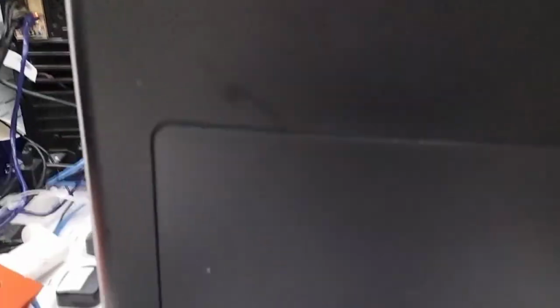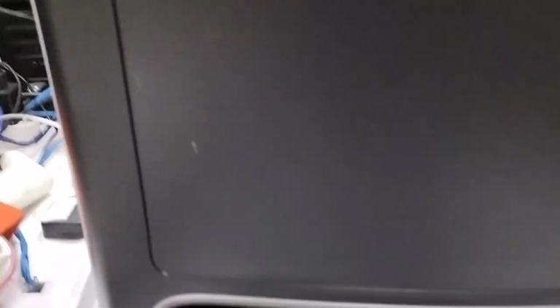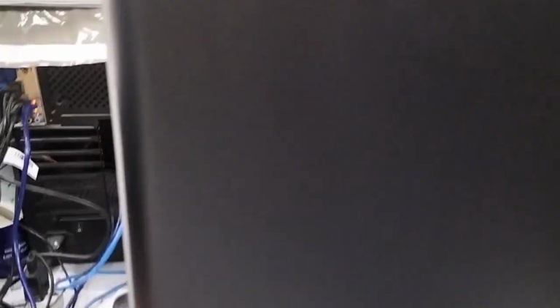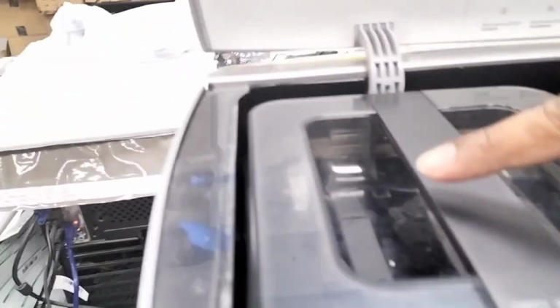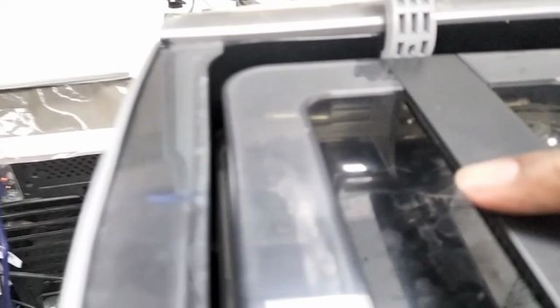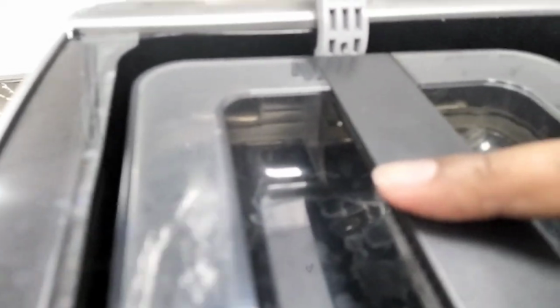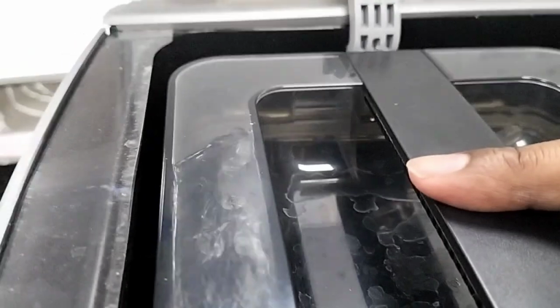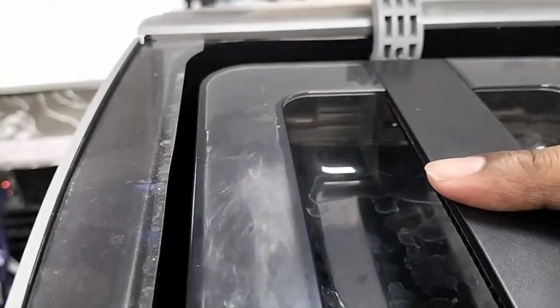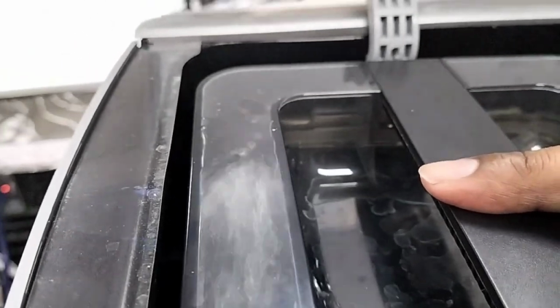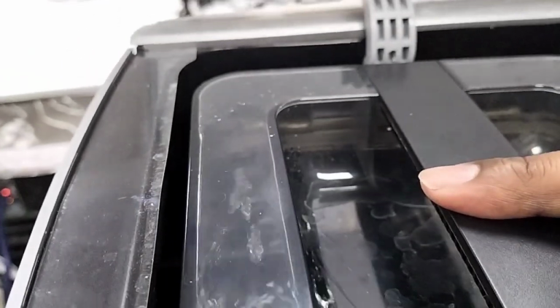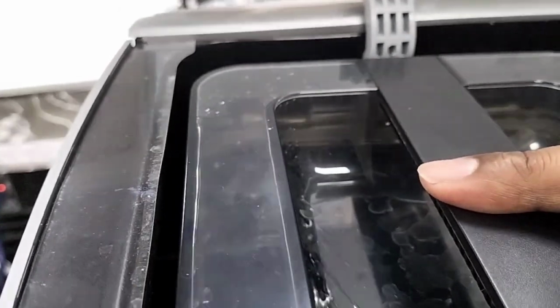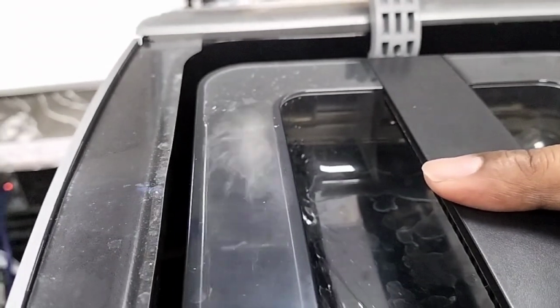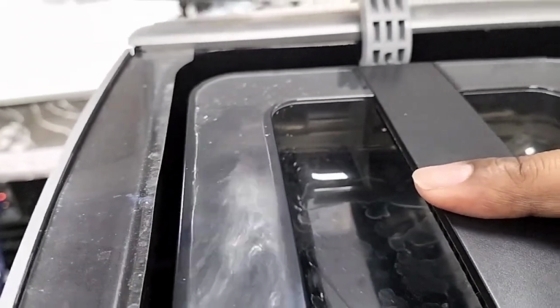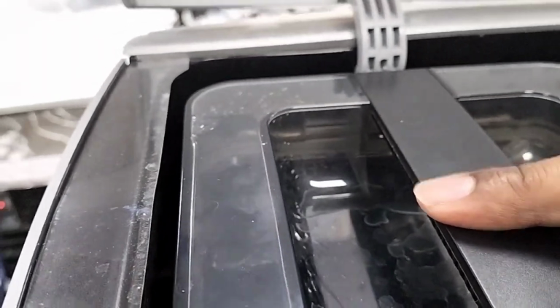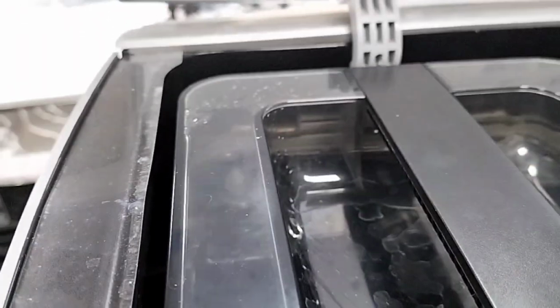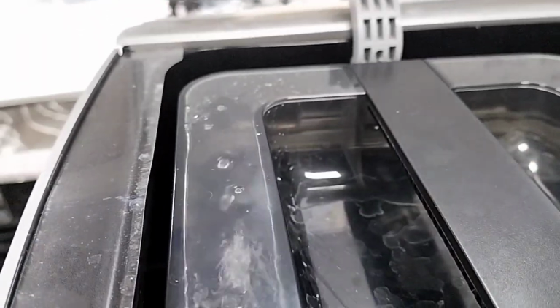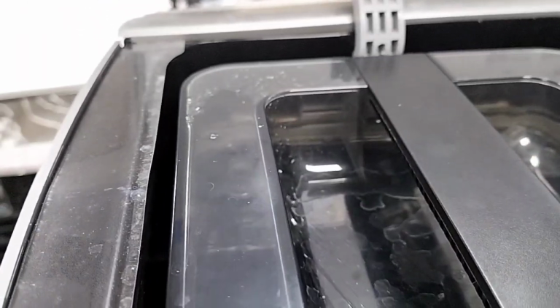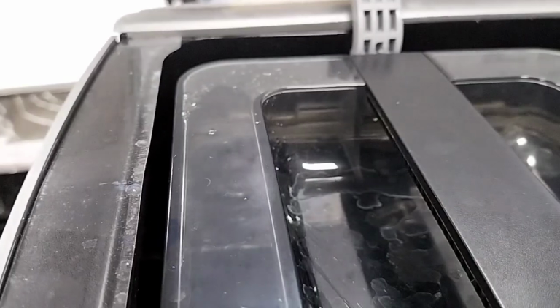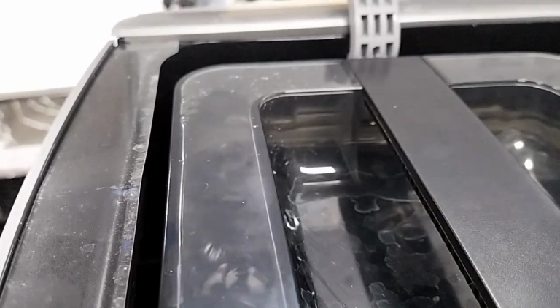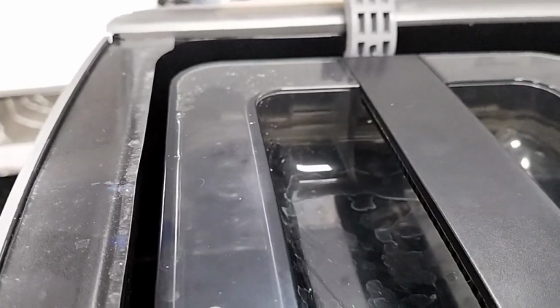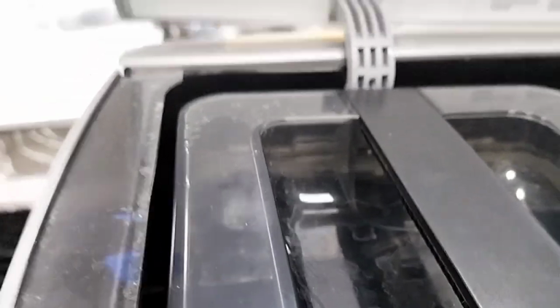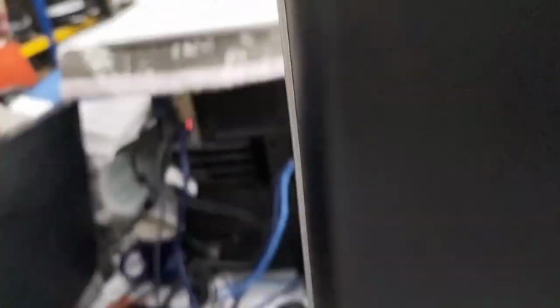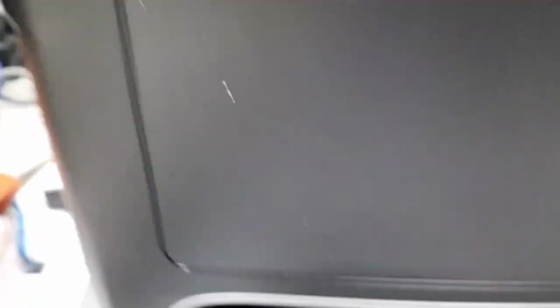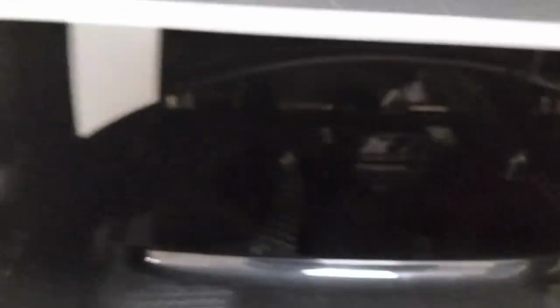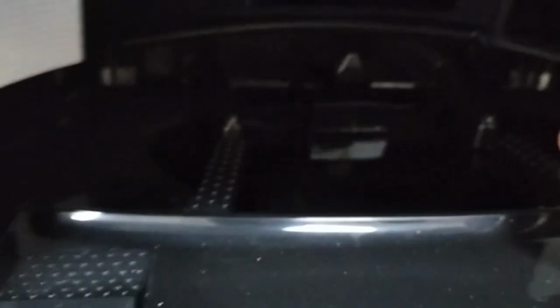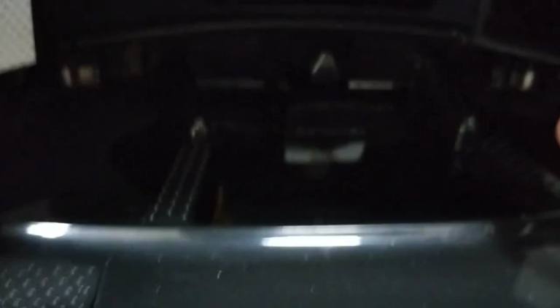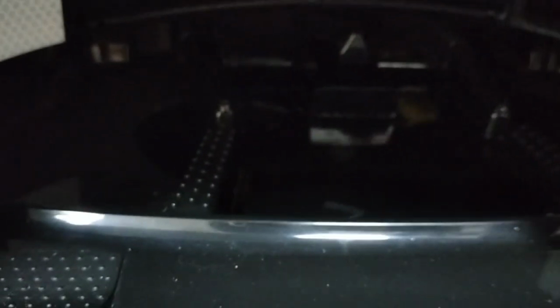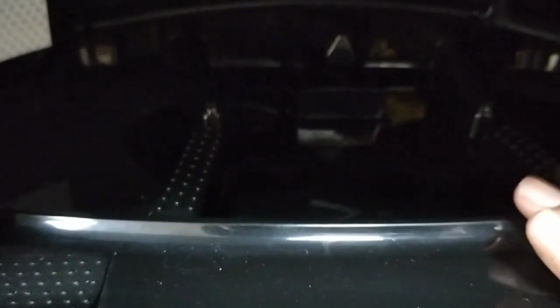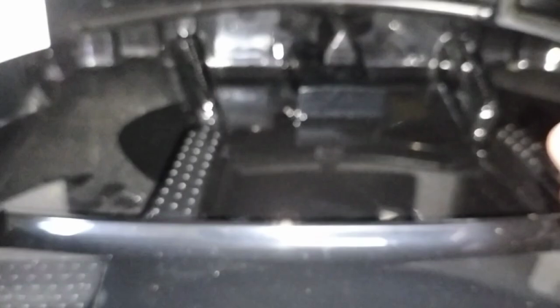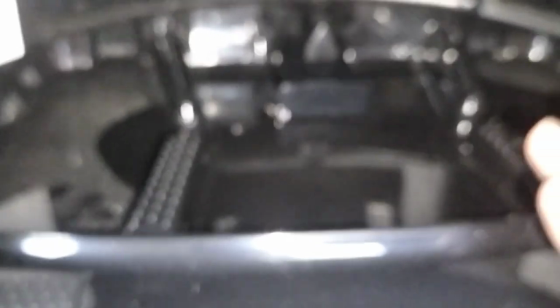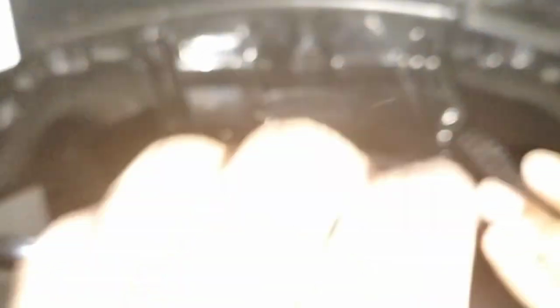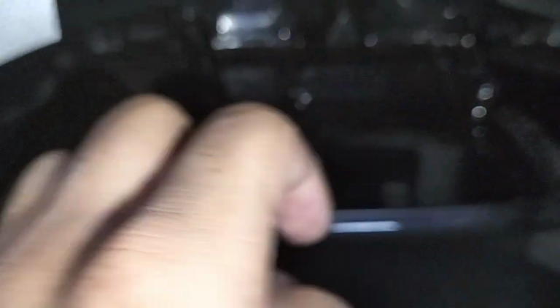We can see the water flashes here — it means this tank is totally empty already. There's nothing left in it.